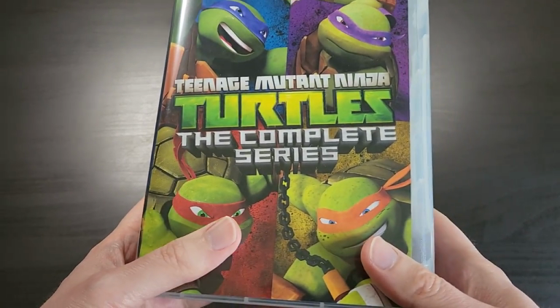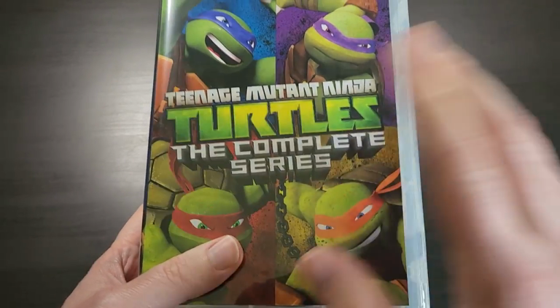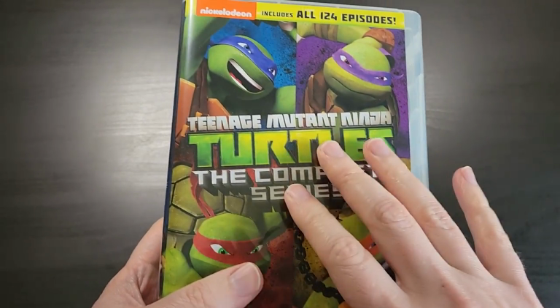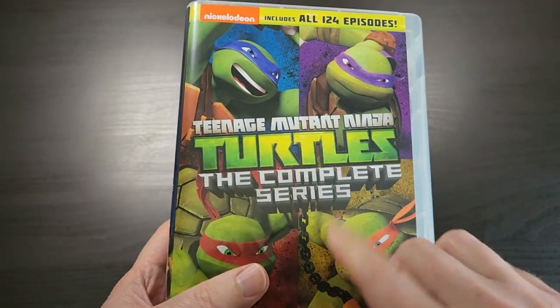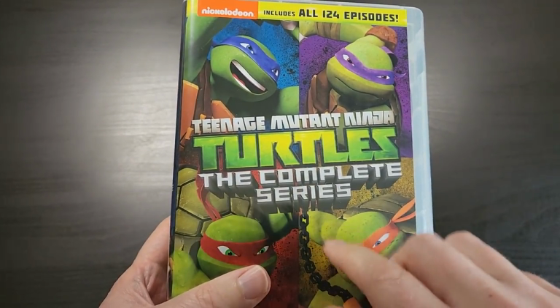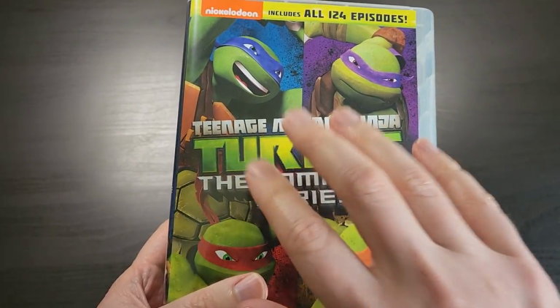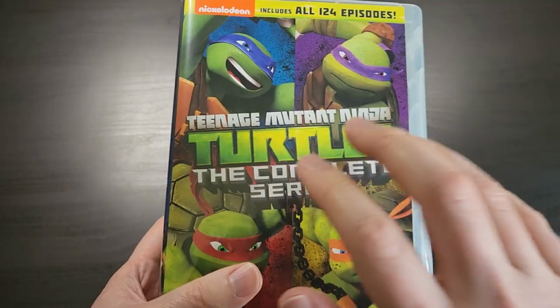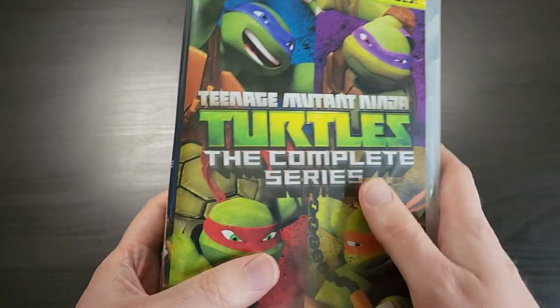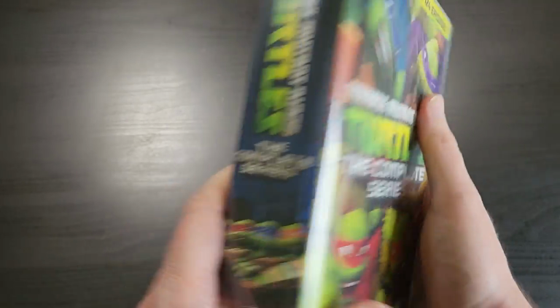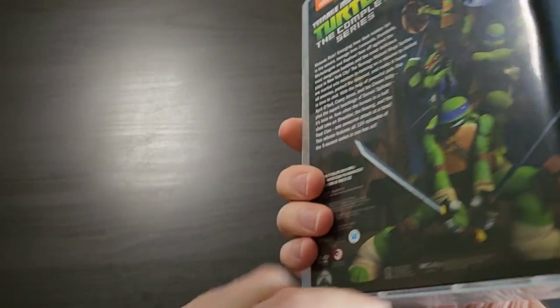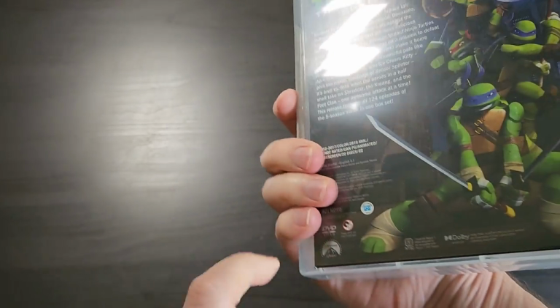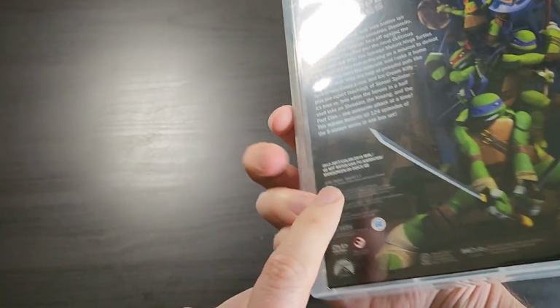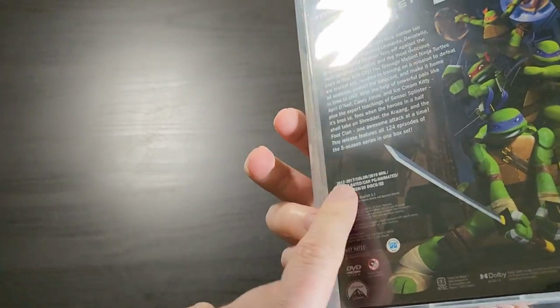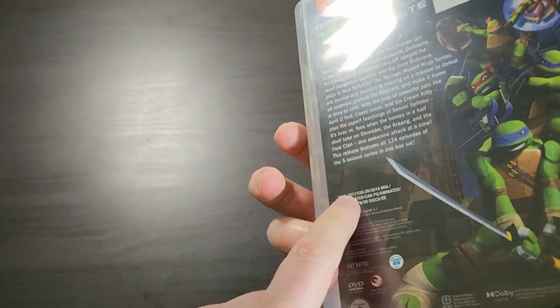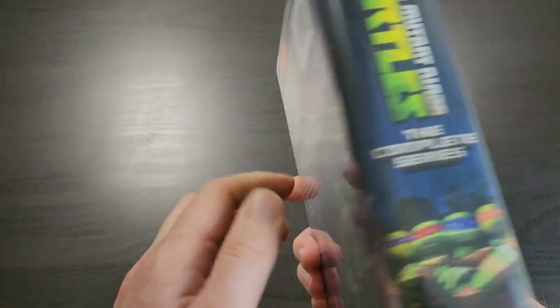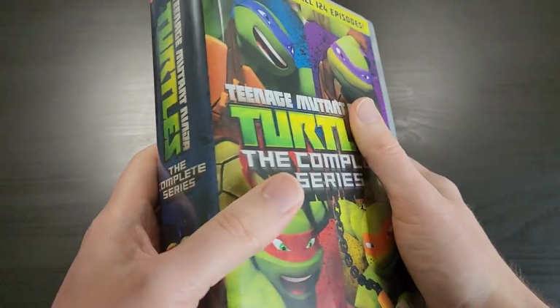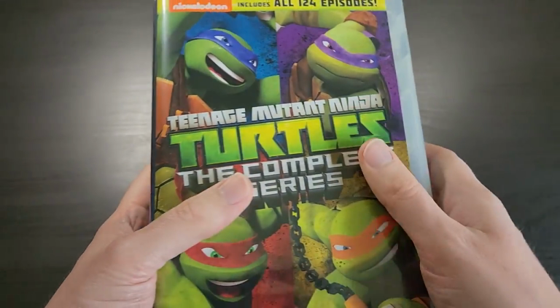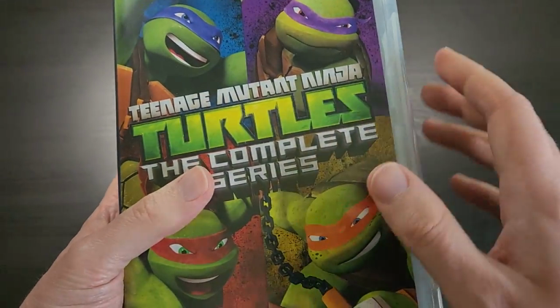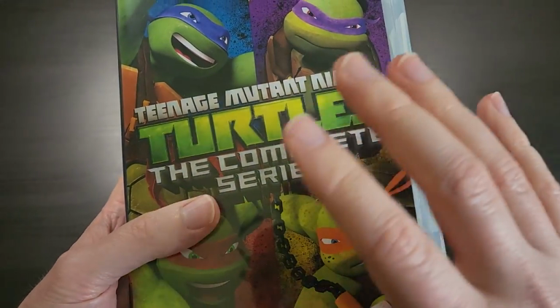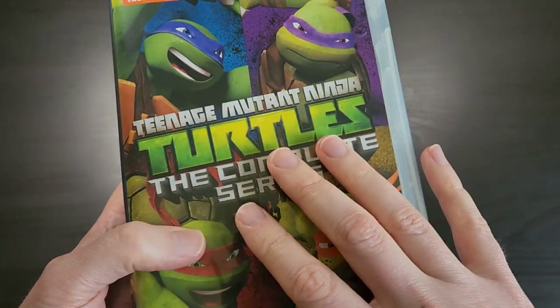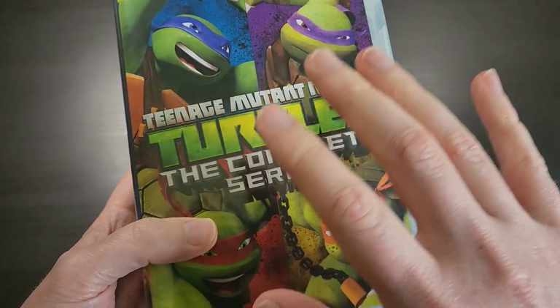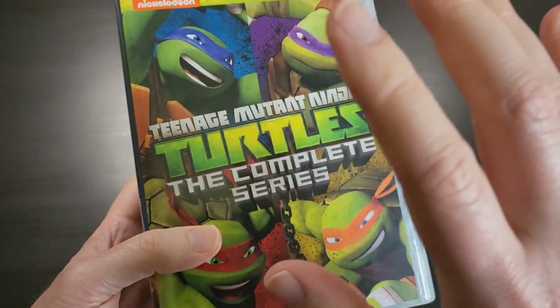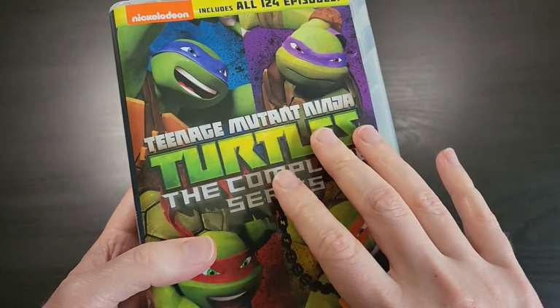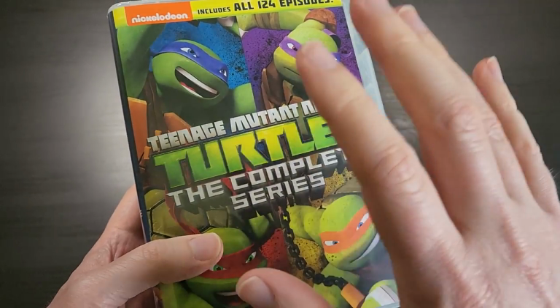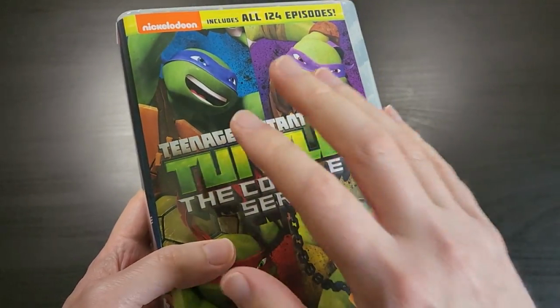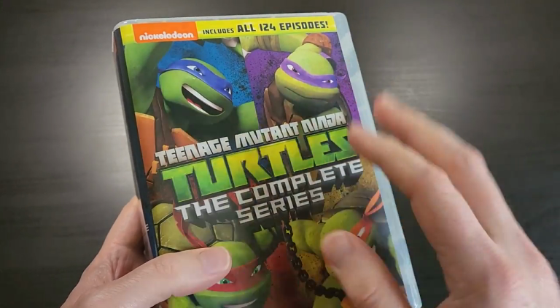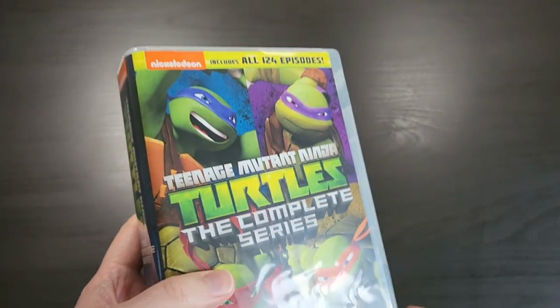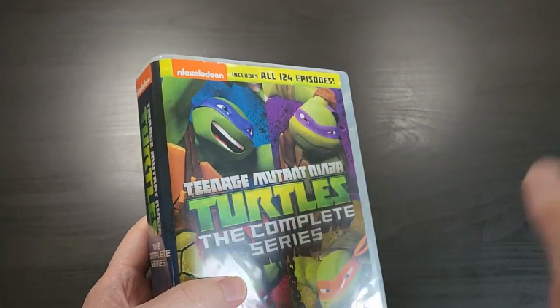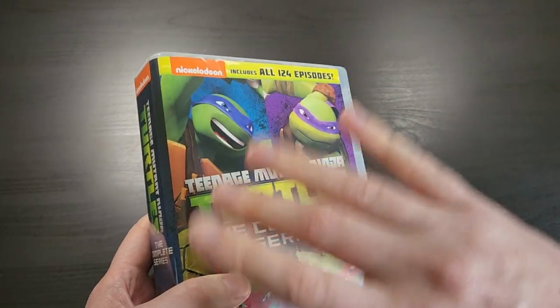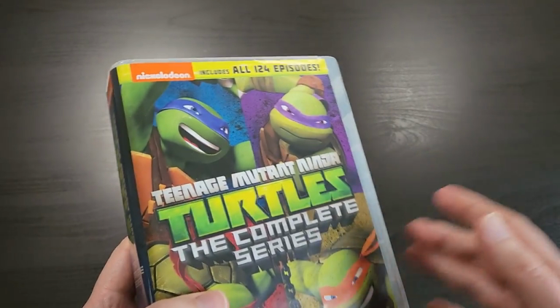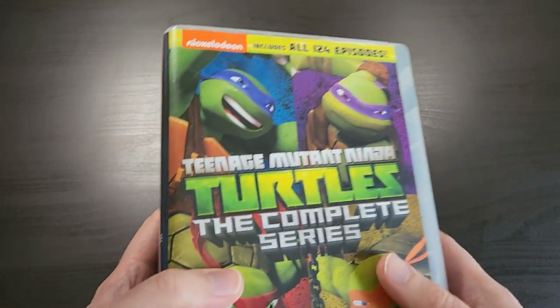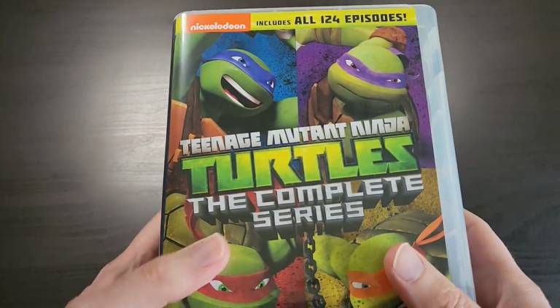This is the Teenage Mutant Ninja Turtles 2012 series — the complete series DVD set that was released a few months ago.